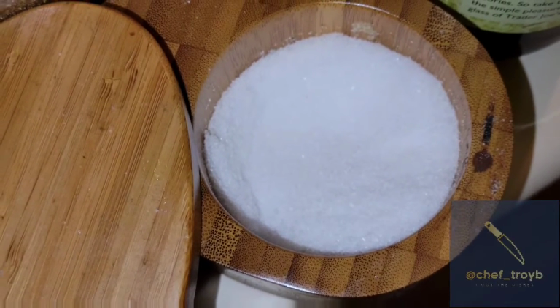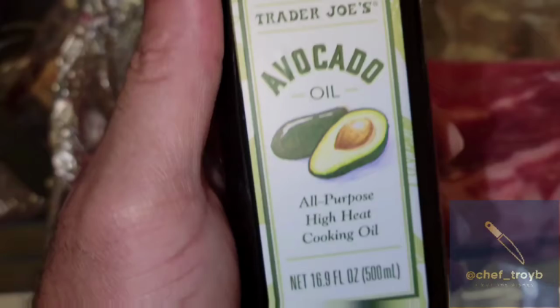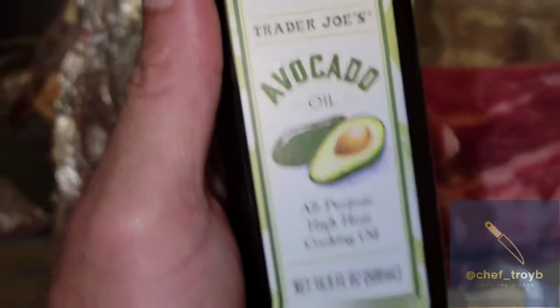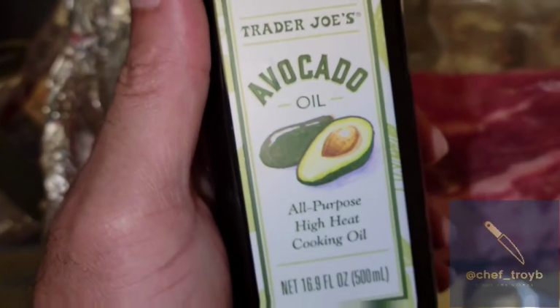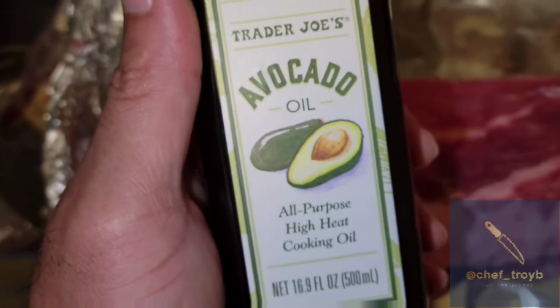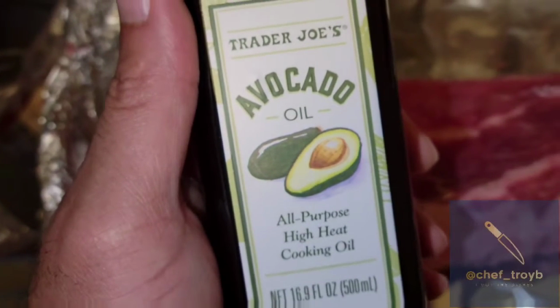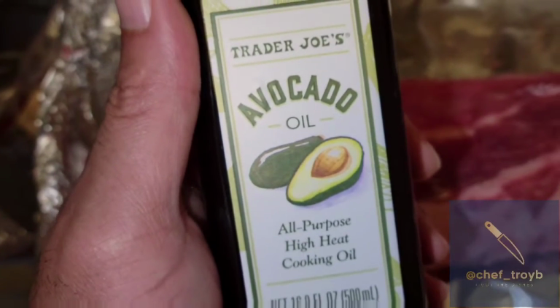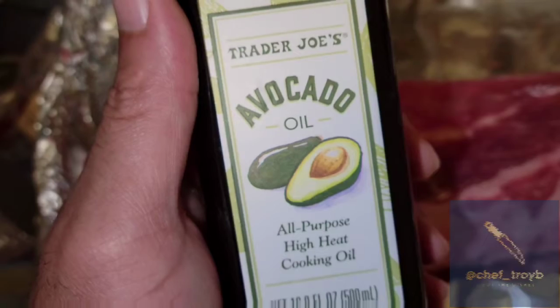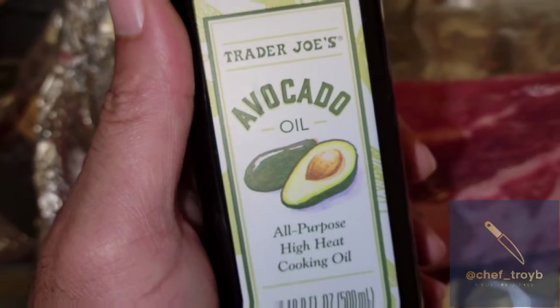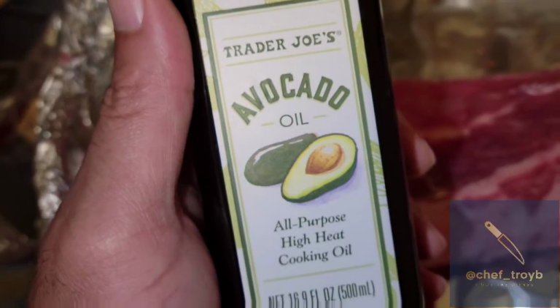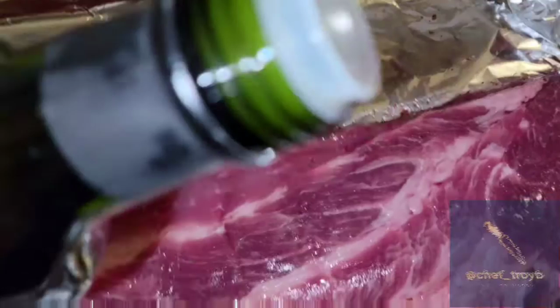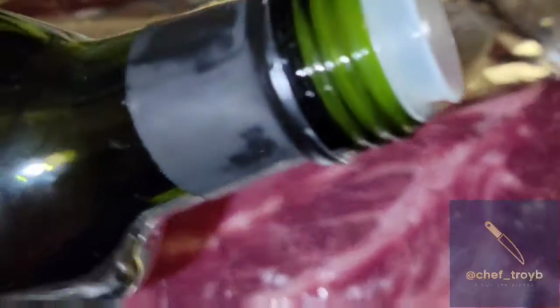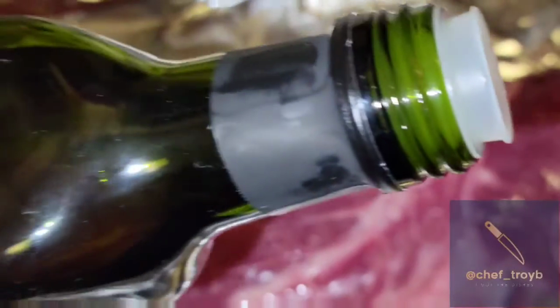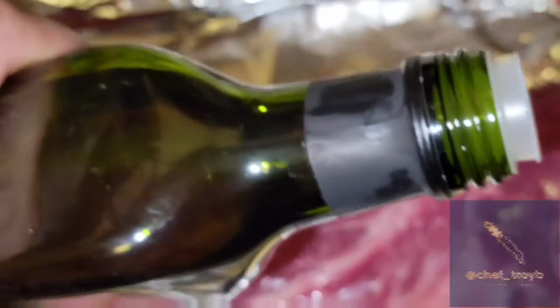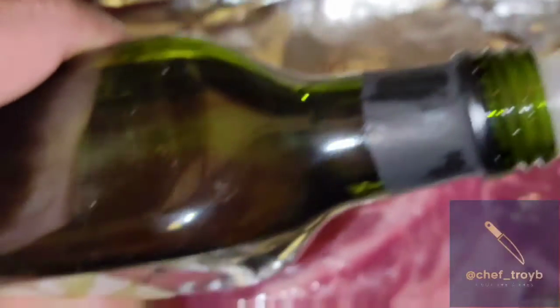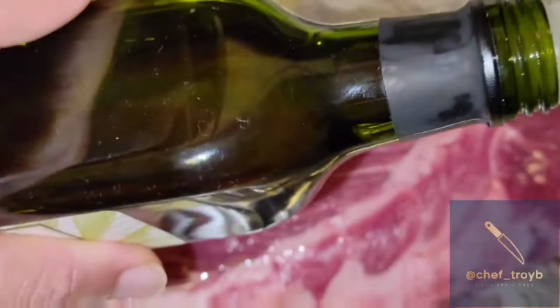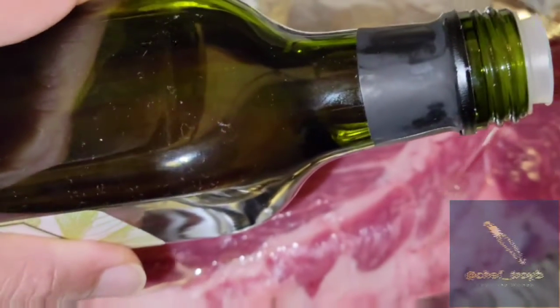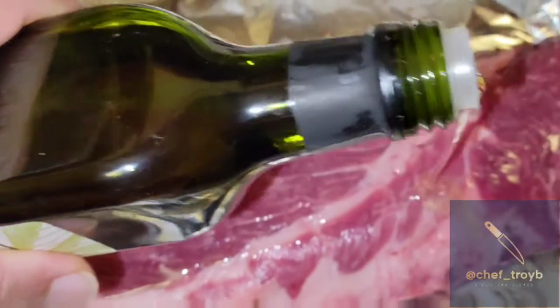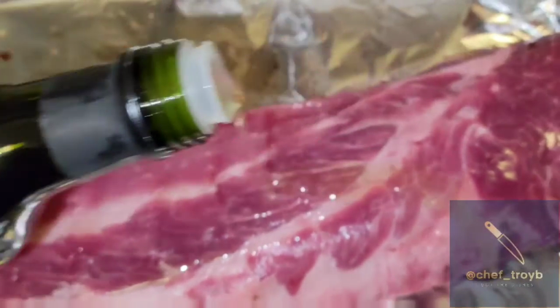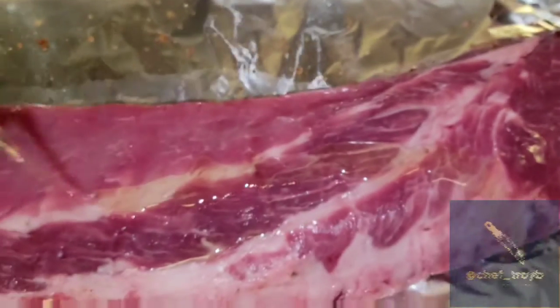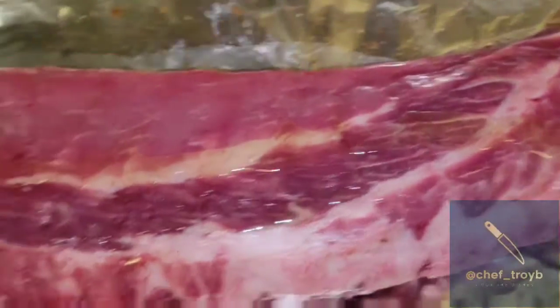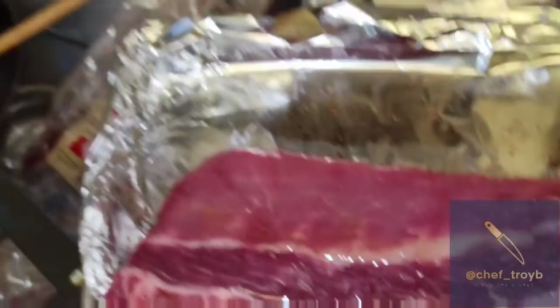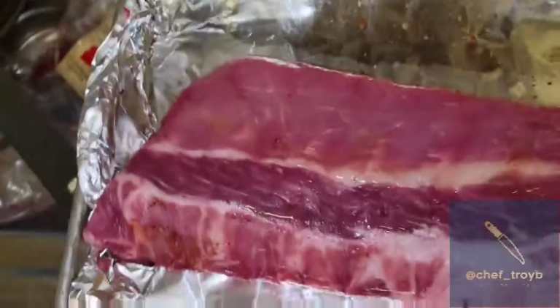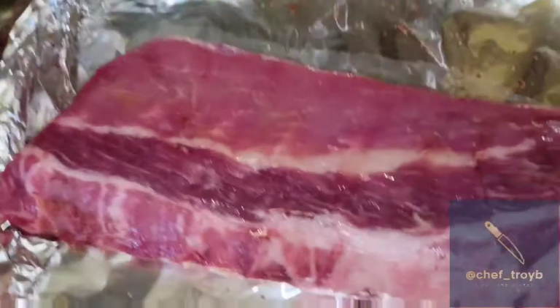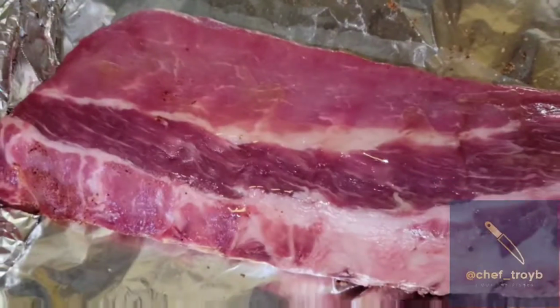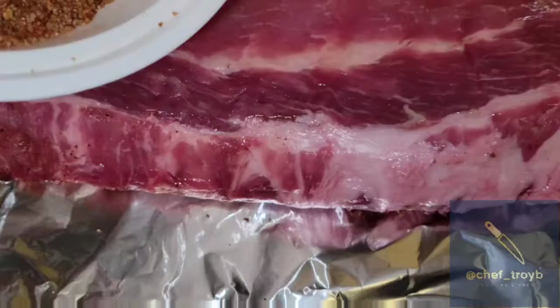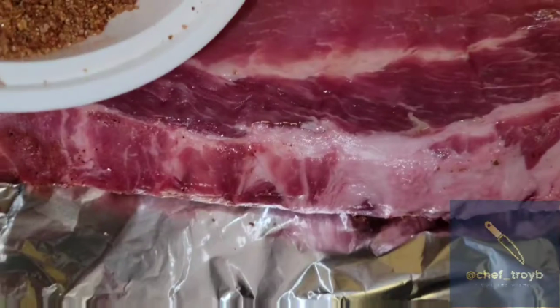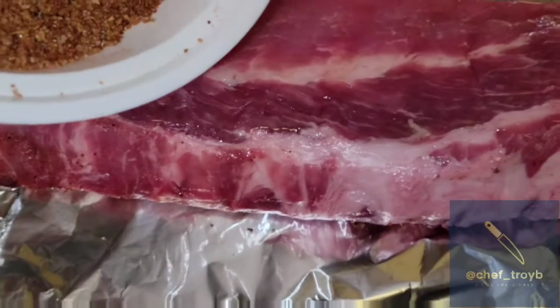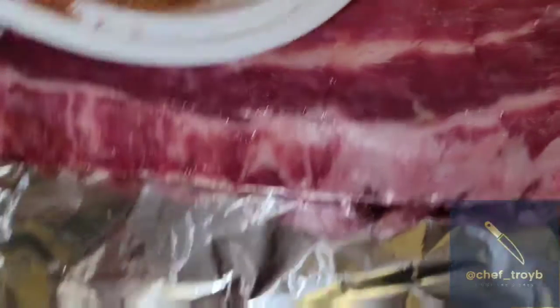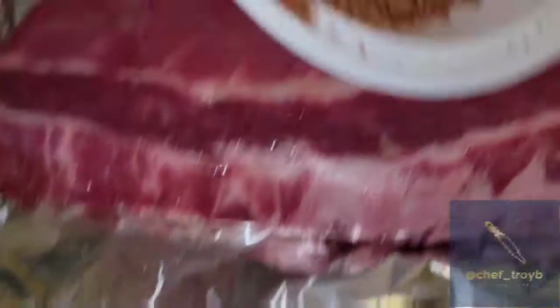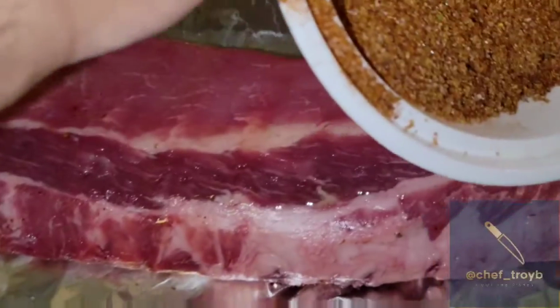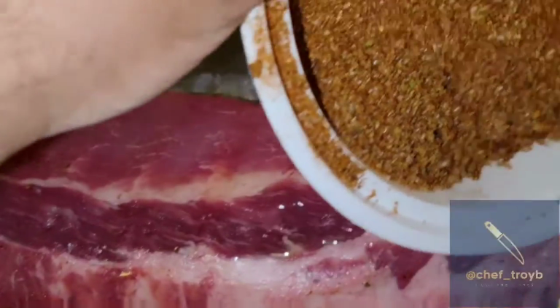I've got to get a binder — I don't really like using mustard, so I just use some avocado oil to act as a binder. Hey, don't forget to take the membrane off the back. Just pour a little bit of this oil over the back like that.